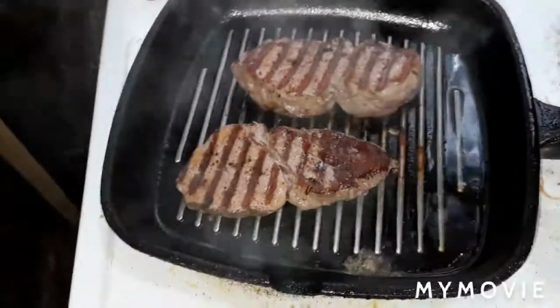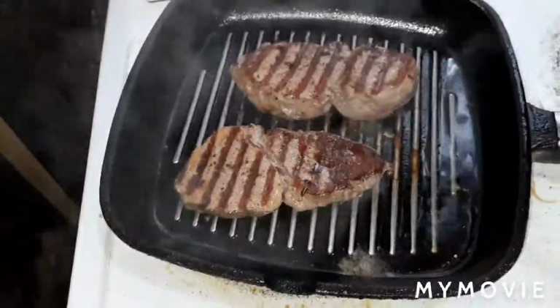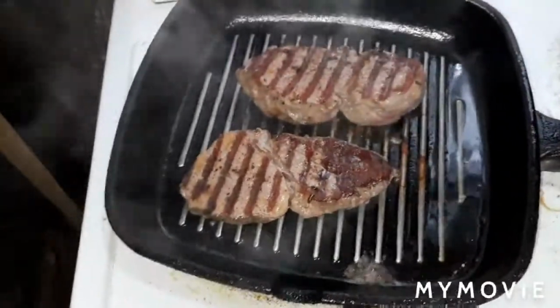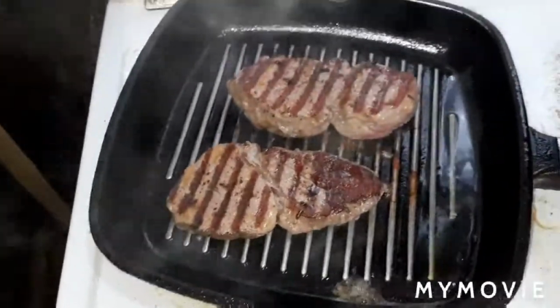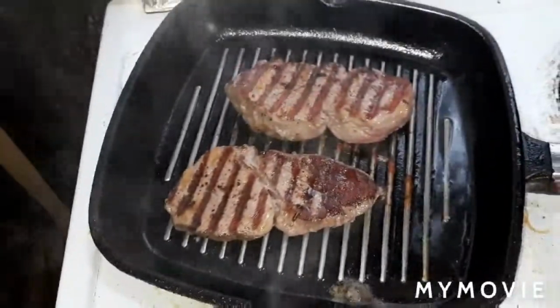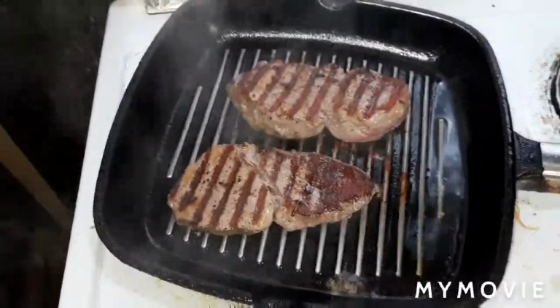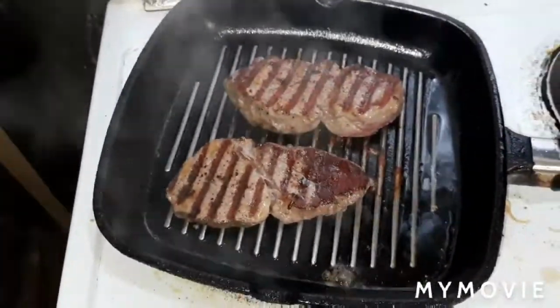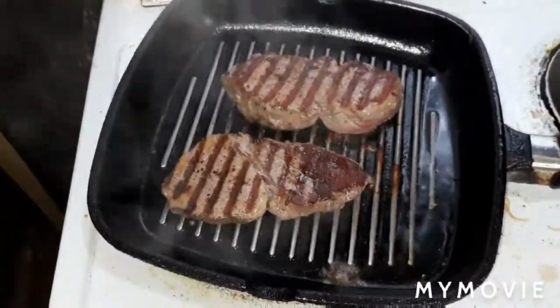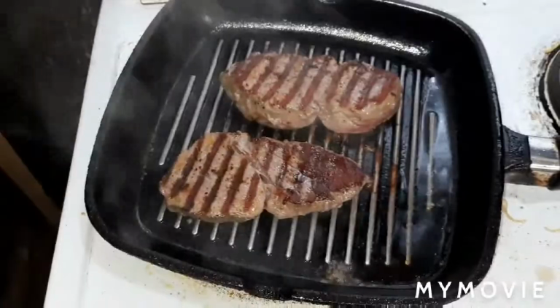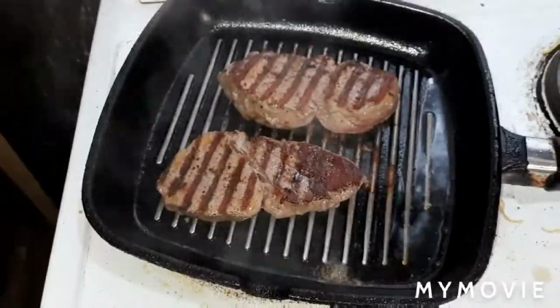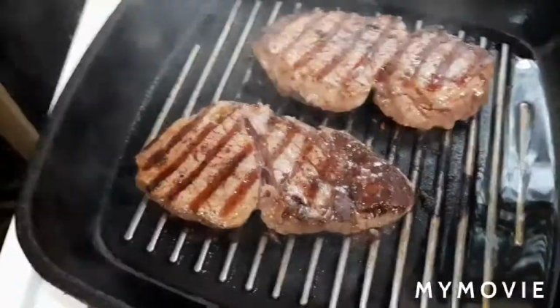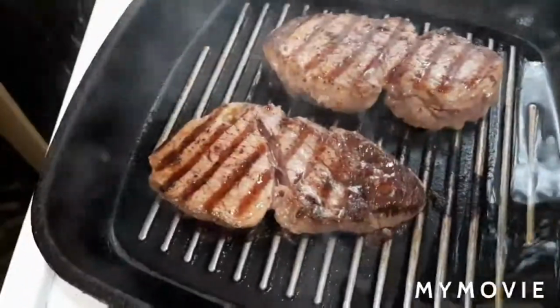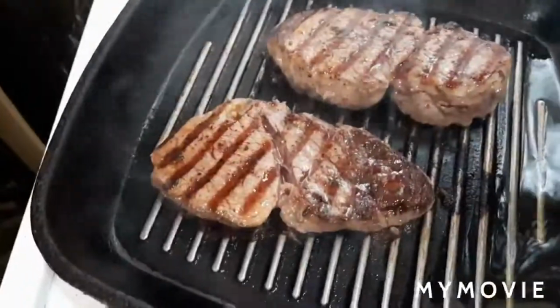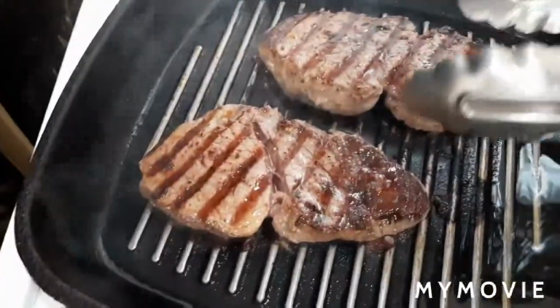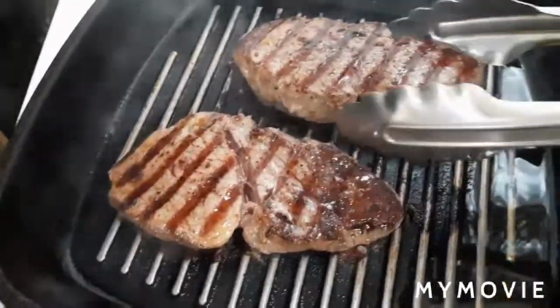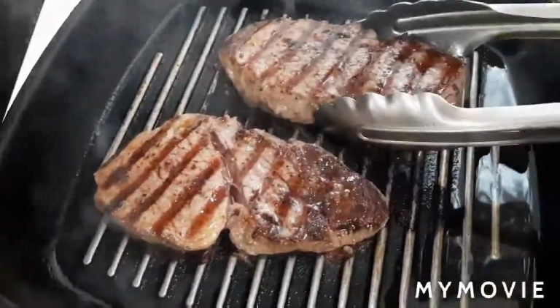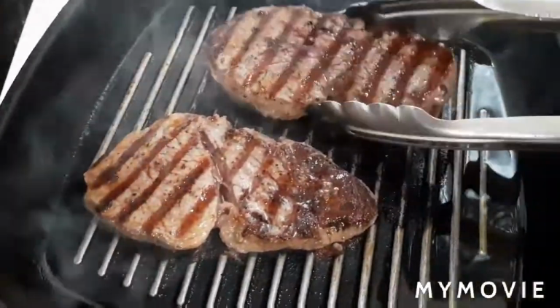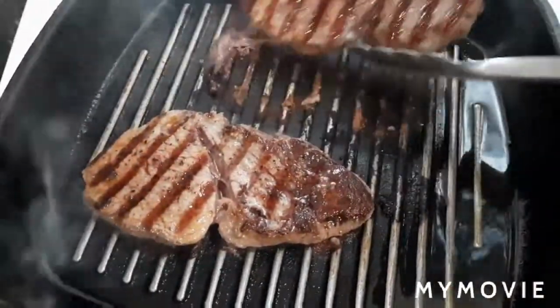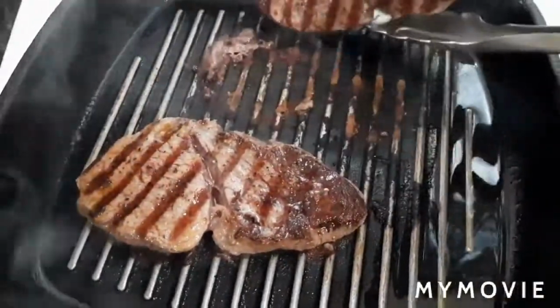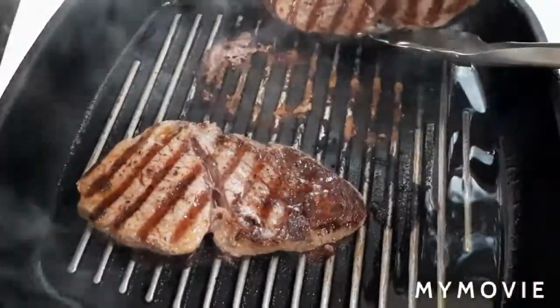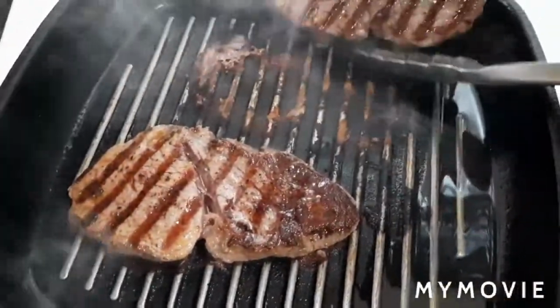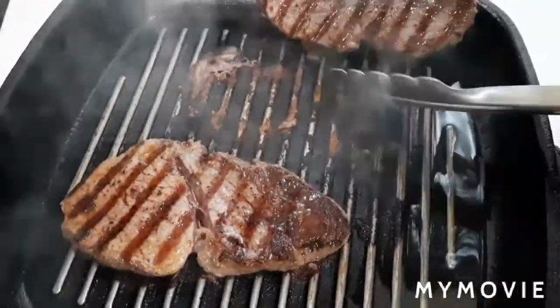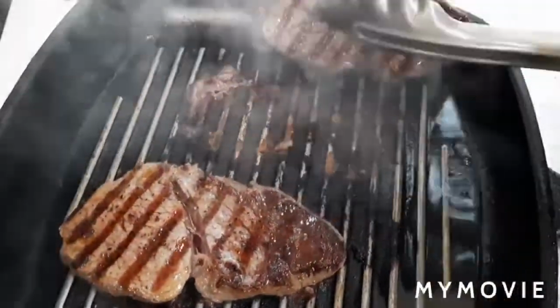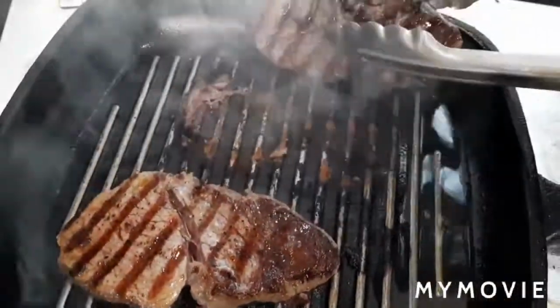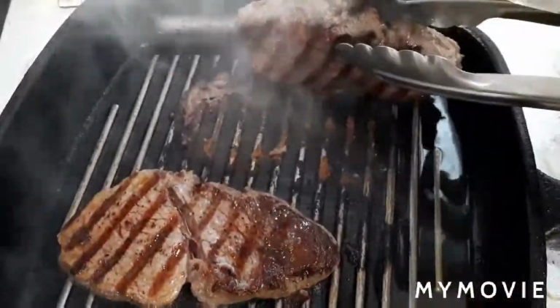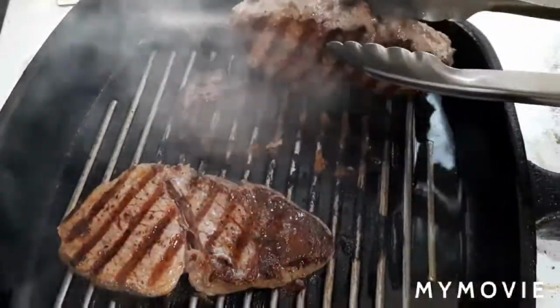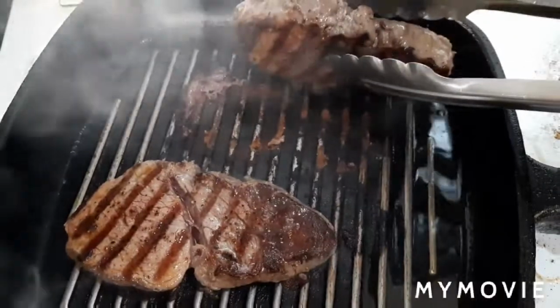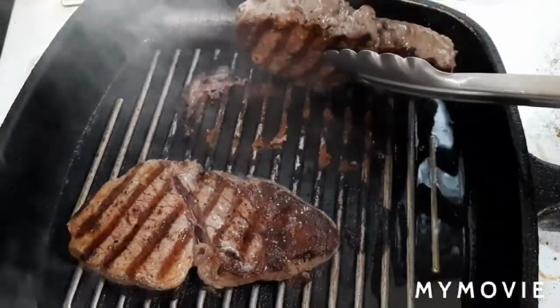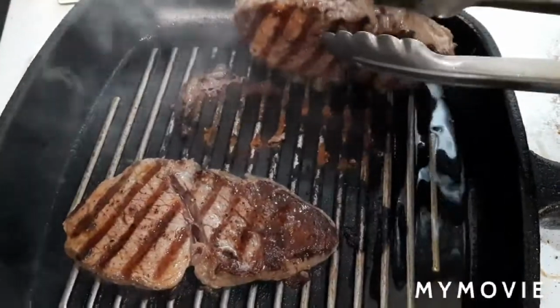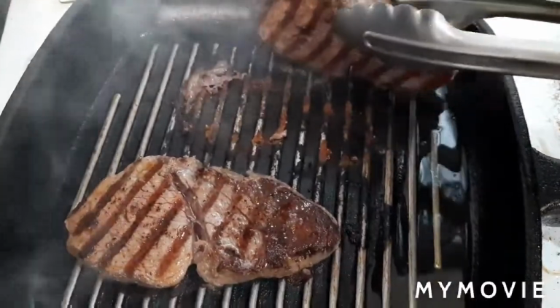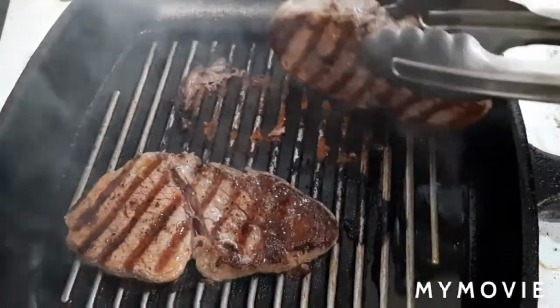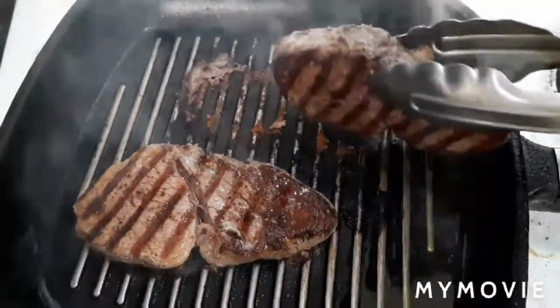Another four minutes to grill. We can grill also the side, and then we will steam it up.